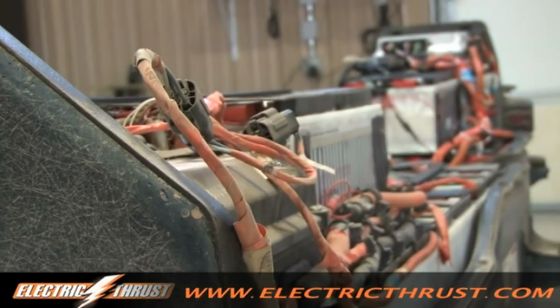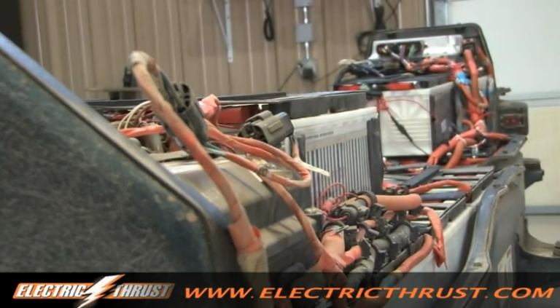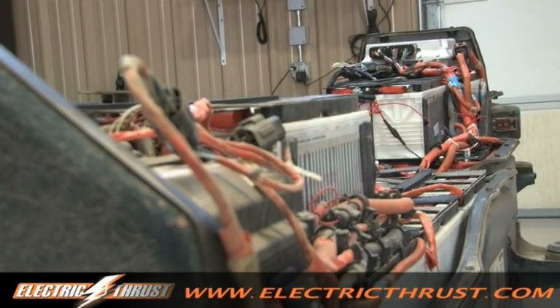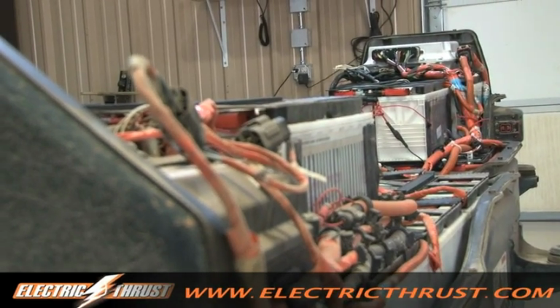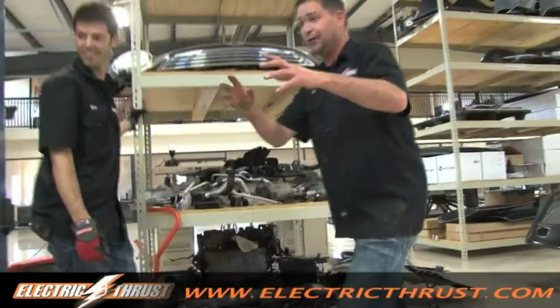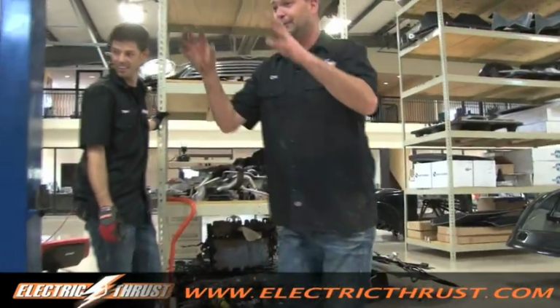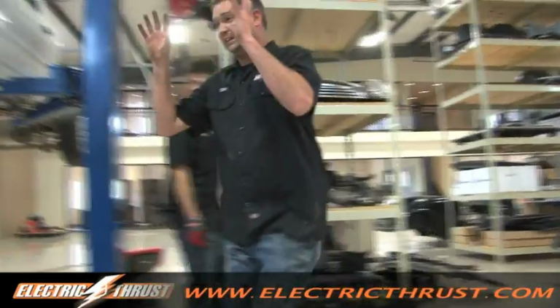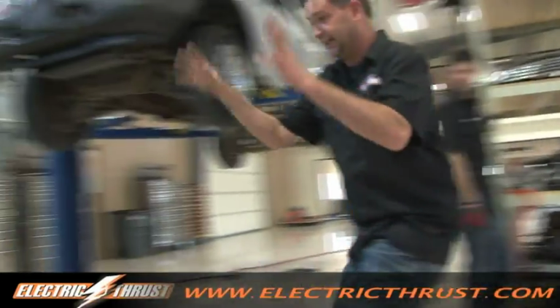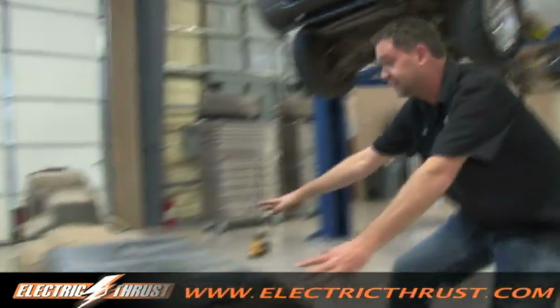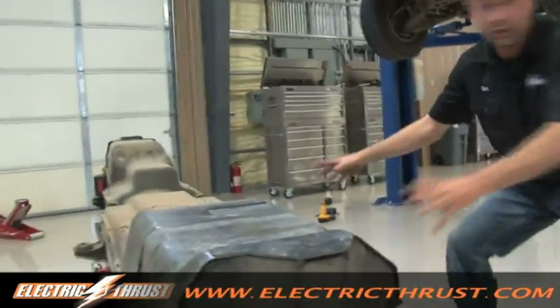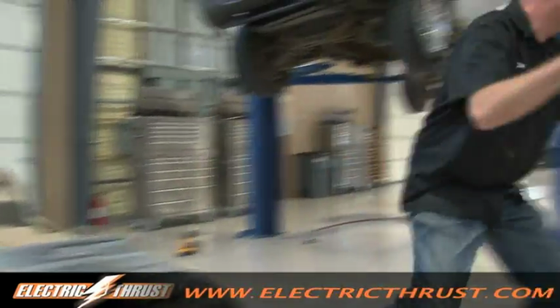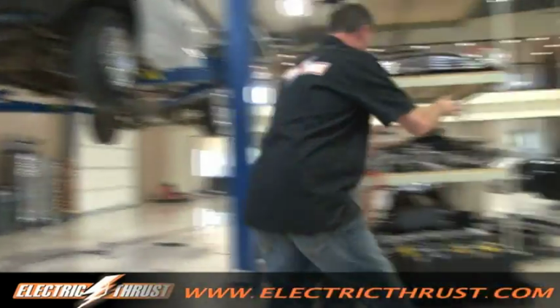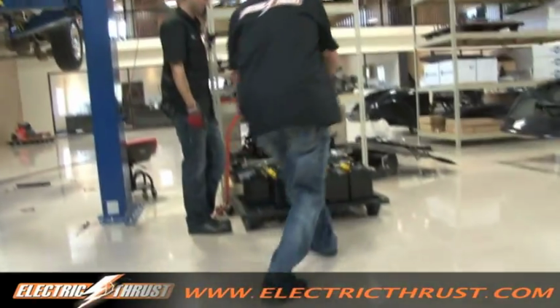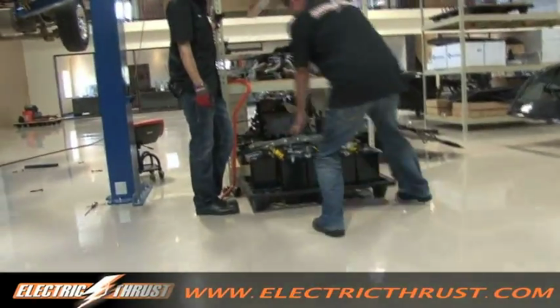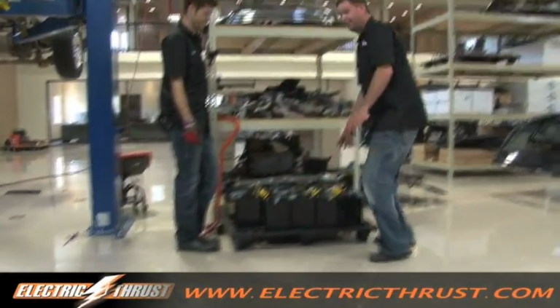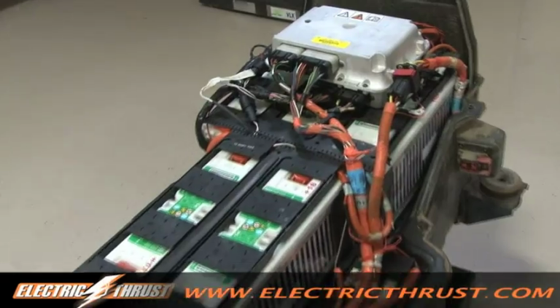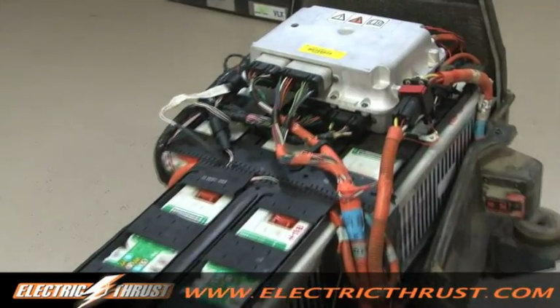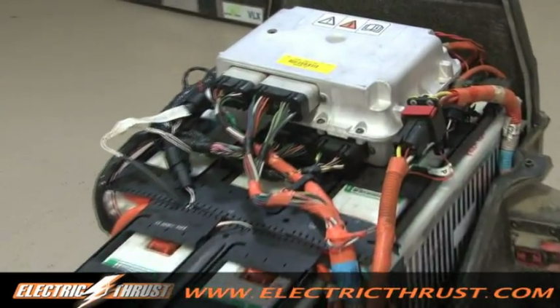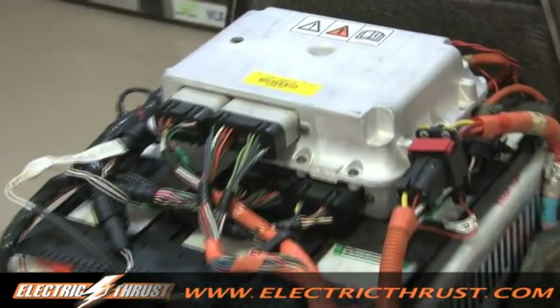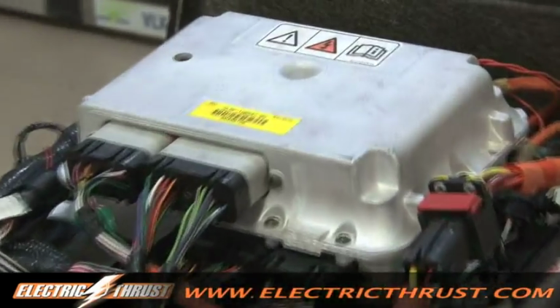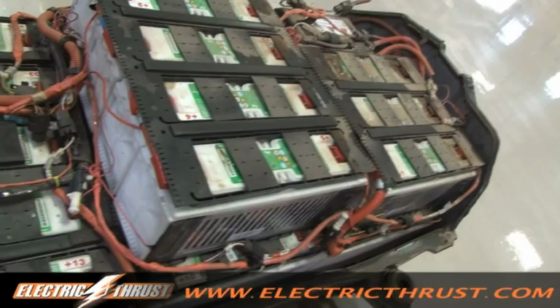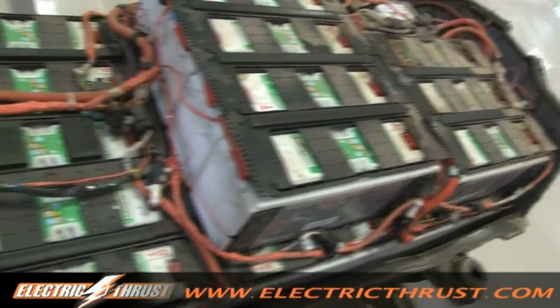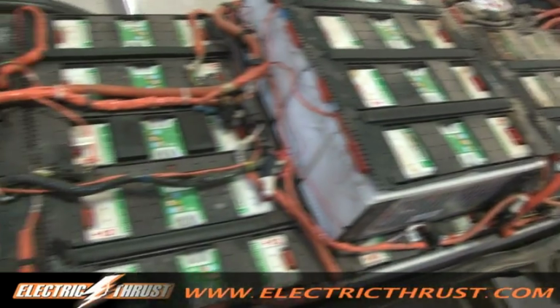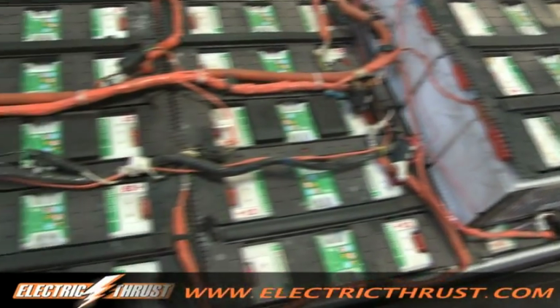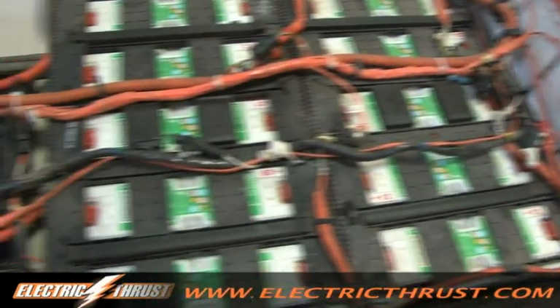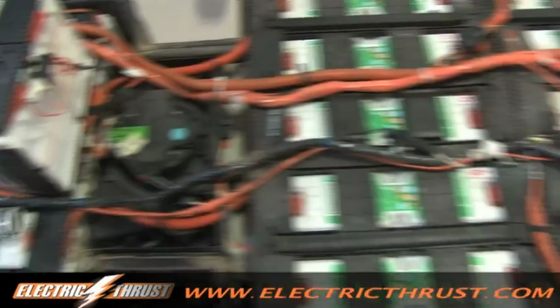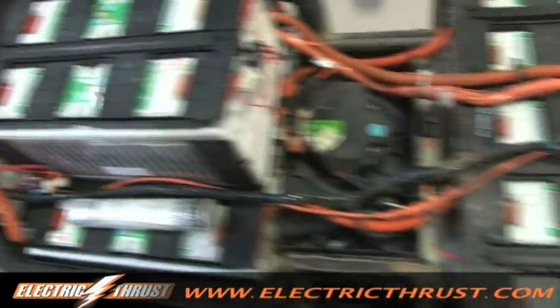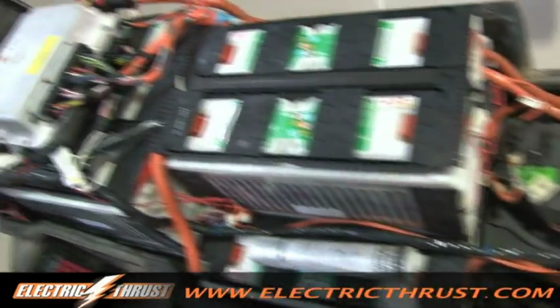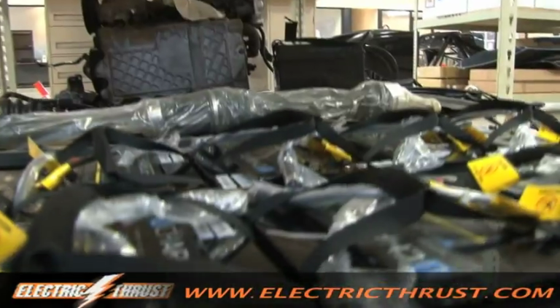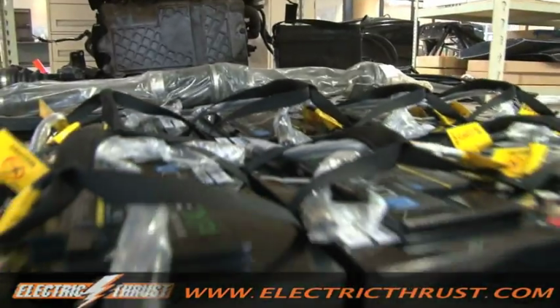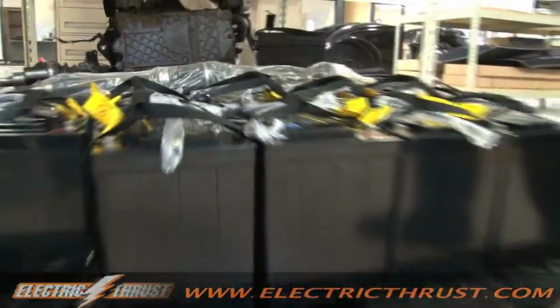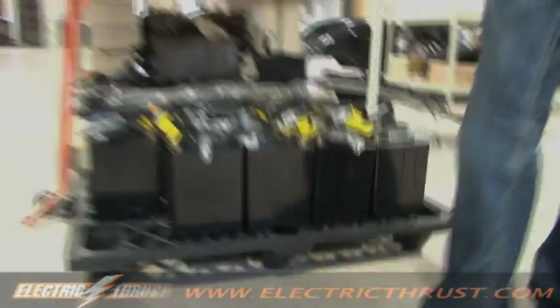We could go from this to this — this is how far technology has come in what, 10 years? So there you have it.